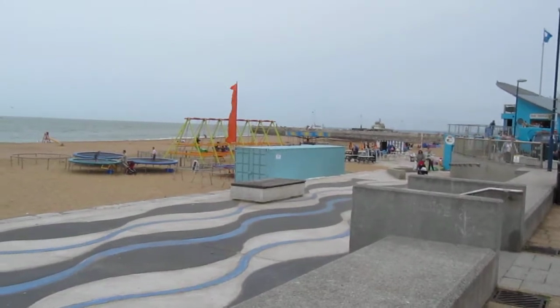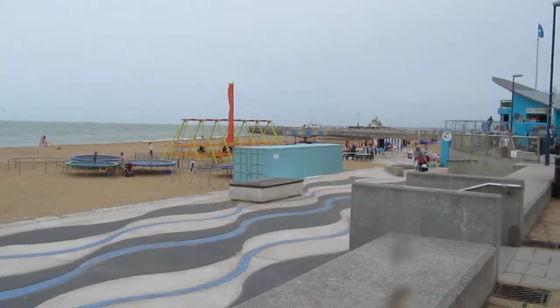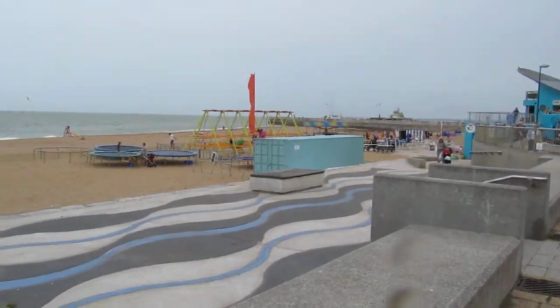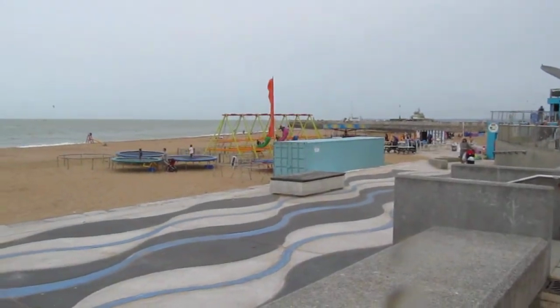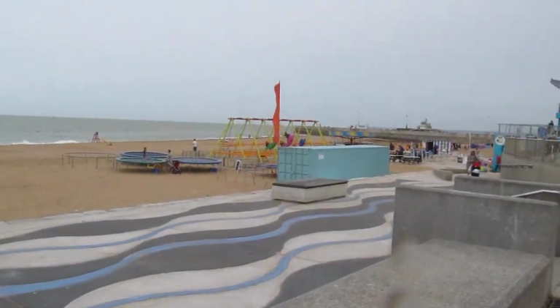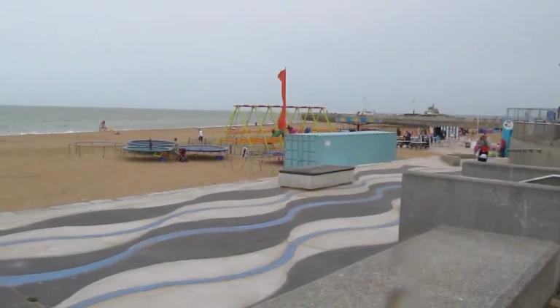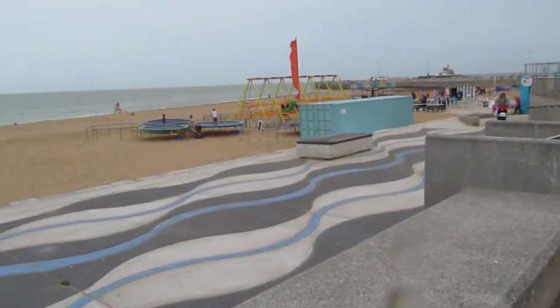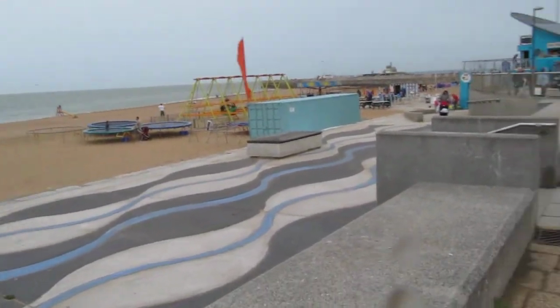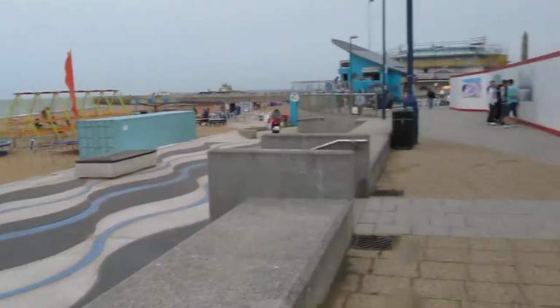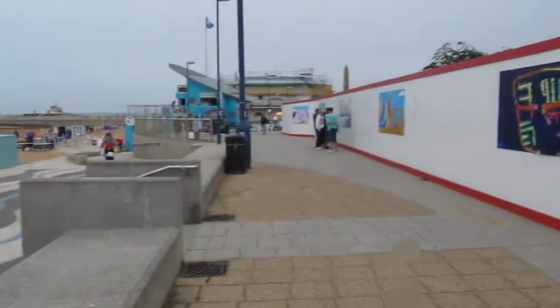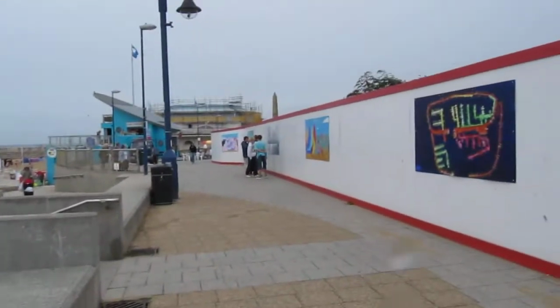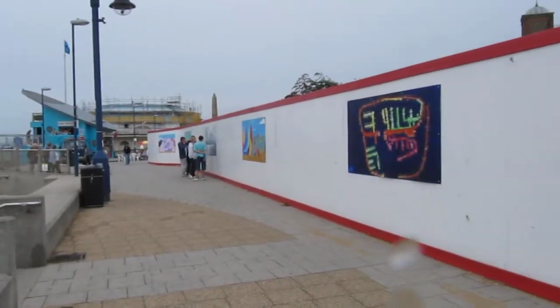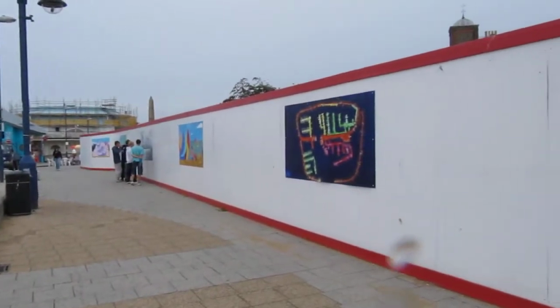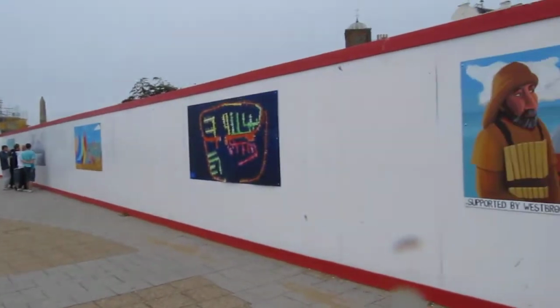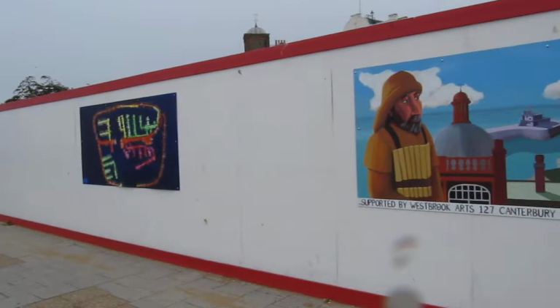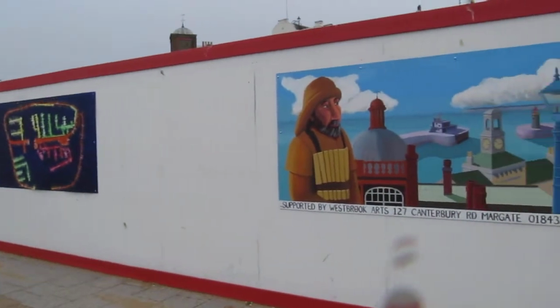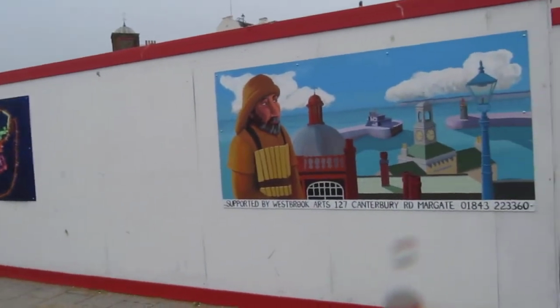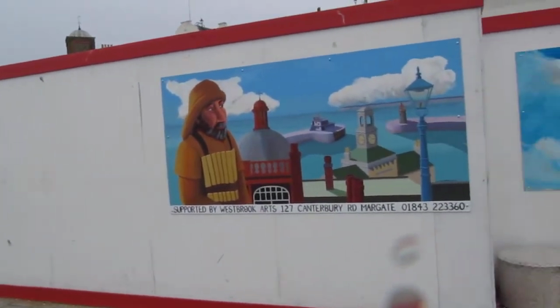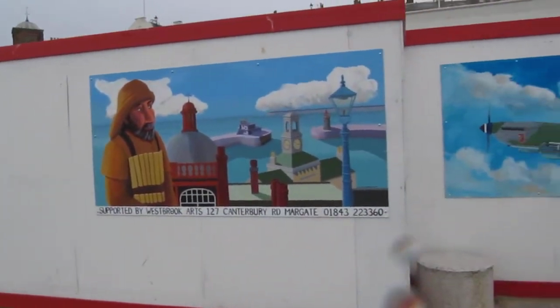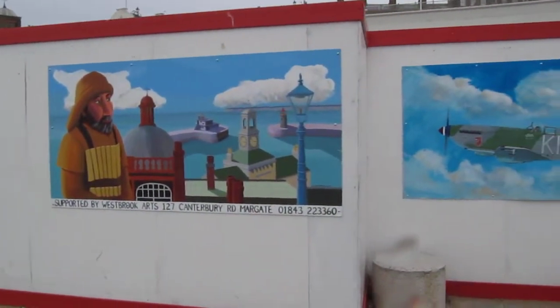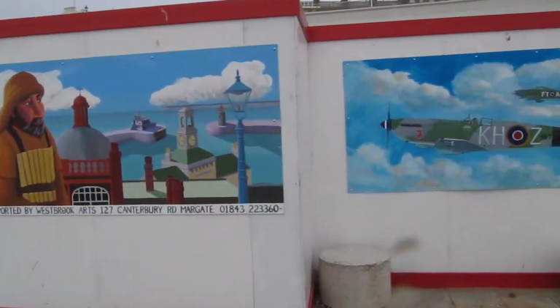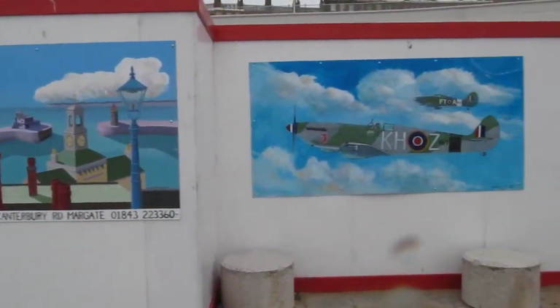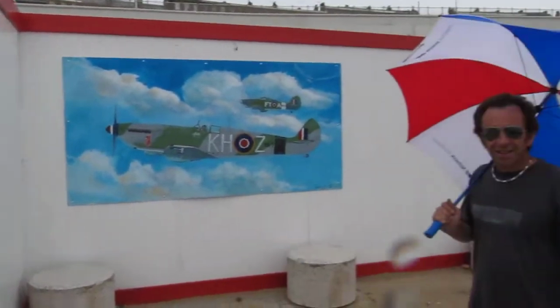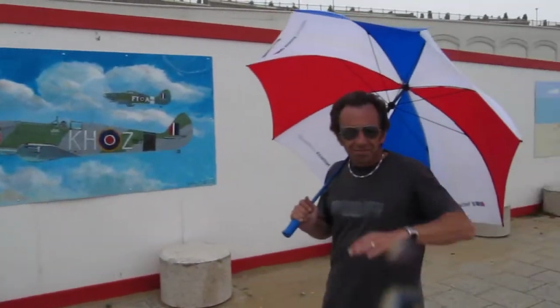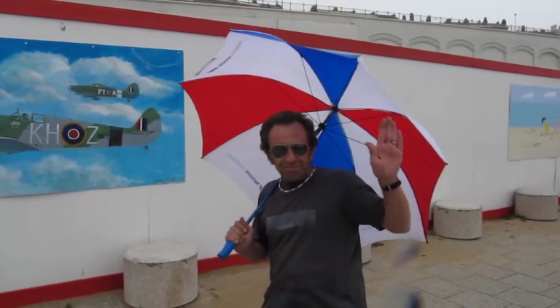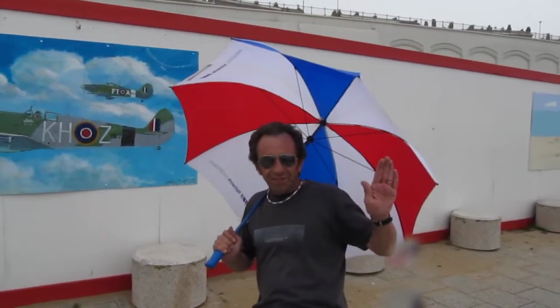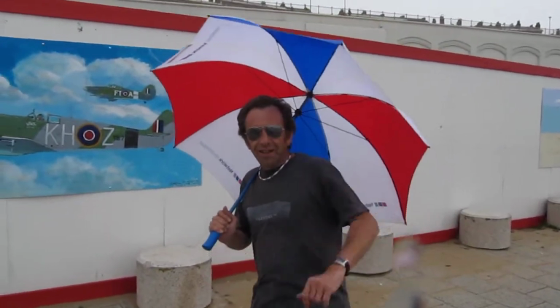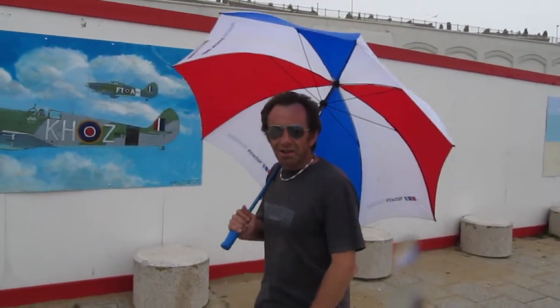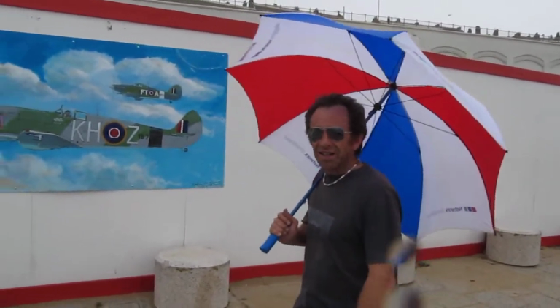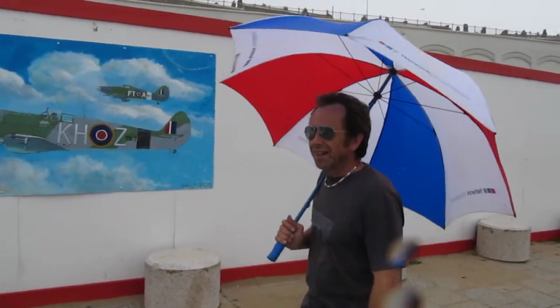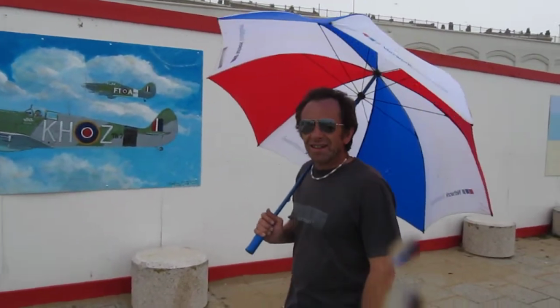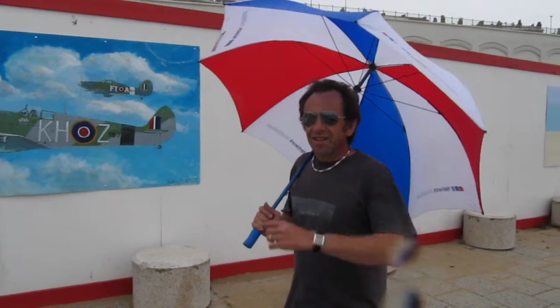Well, here we are at the Great Wall of Ramsgate. Now for the continuation, I've got Mike here. Hello Mike, back again. Hello Andy. Let's see, what have we got now?